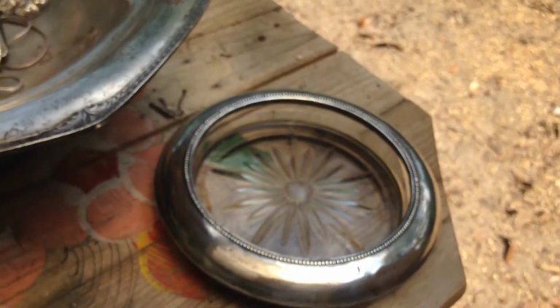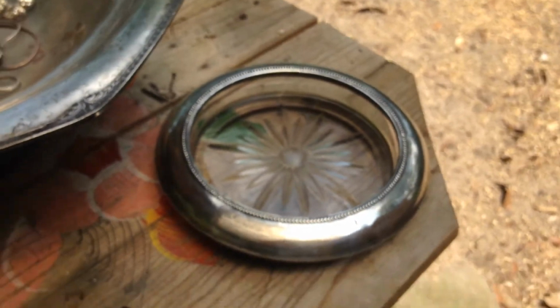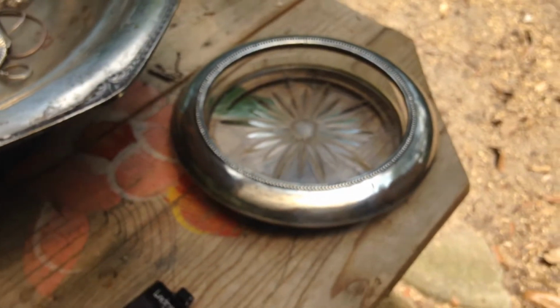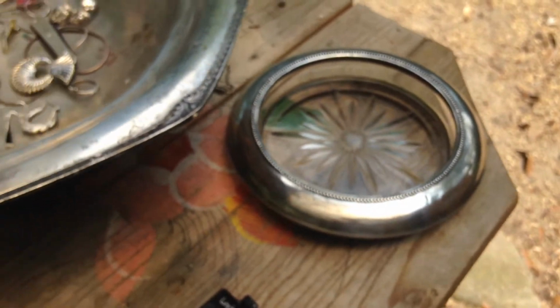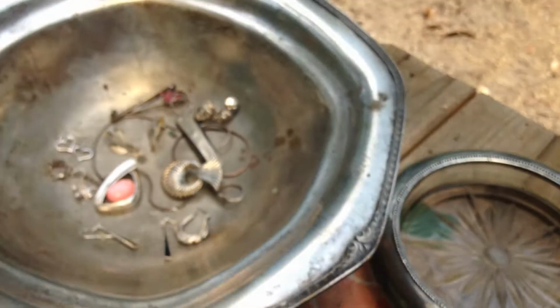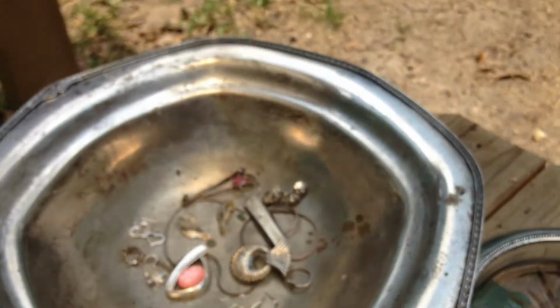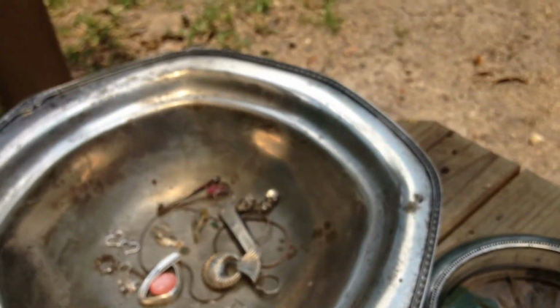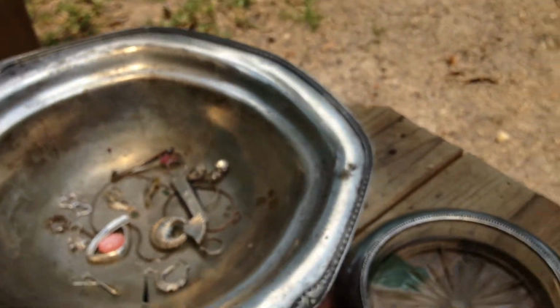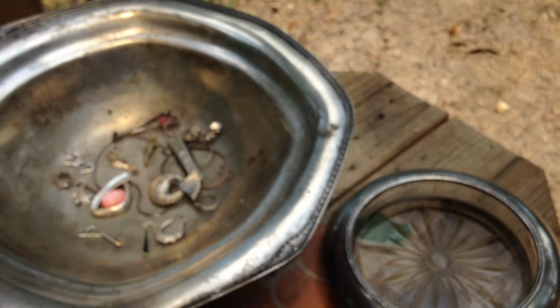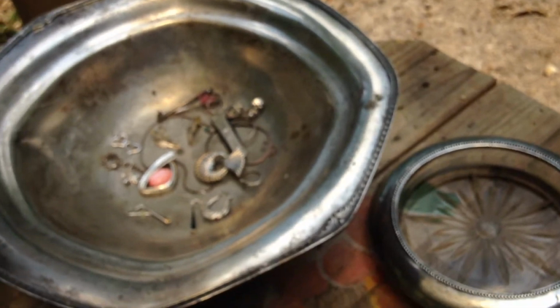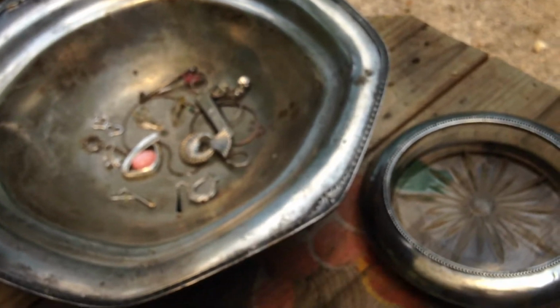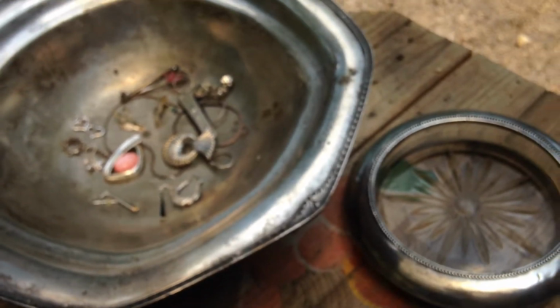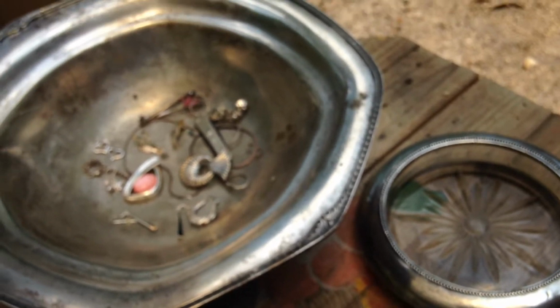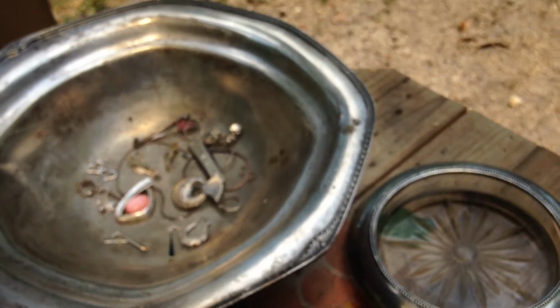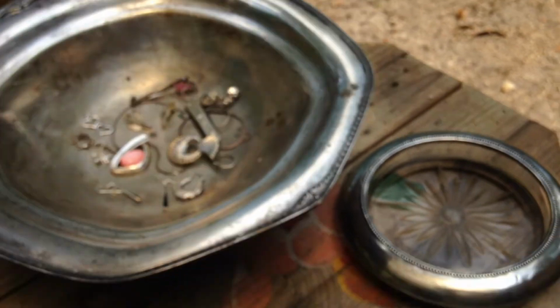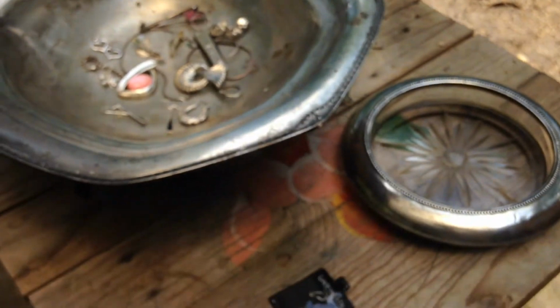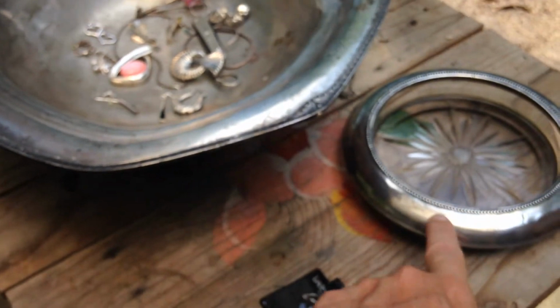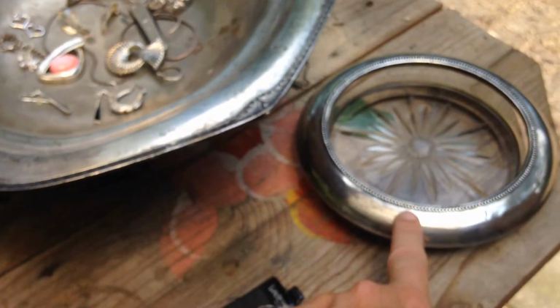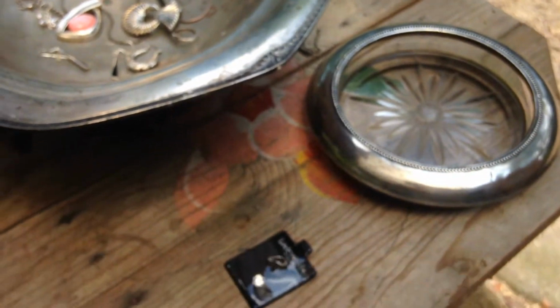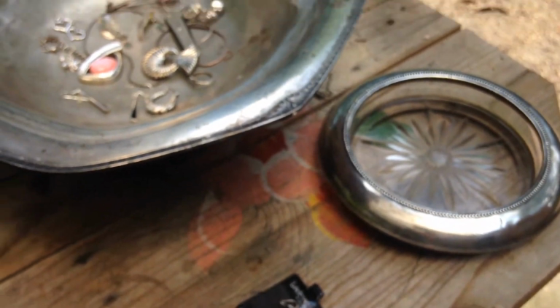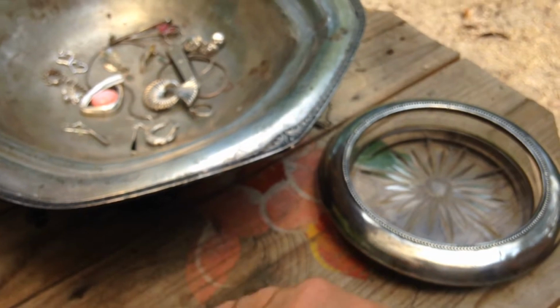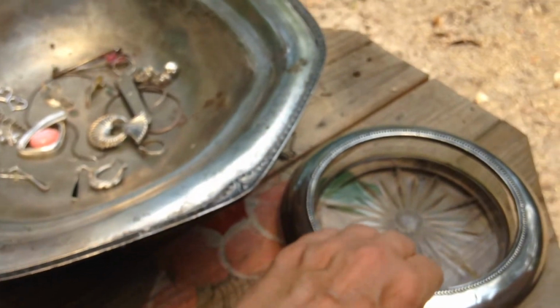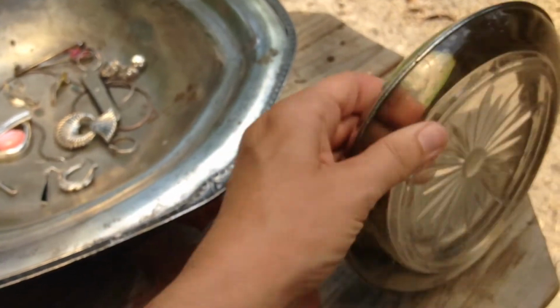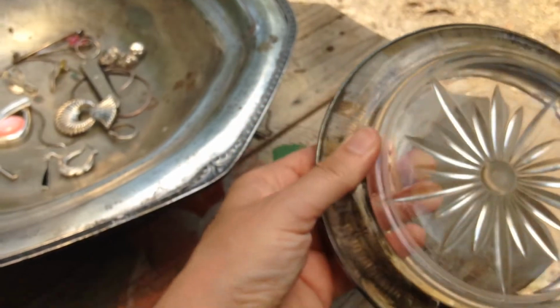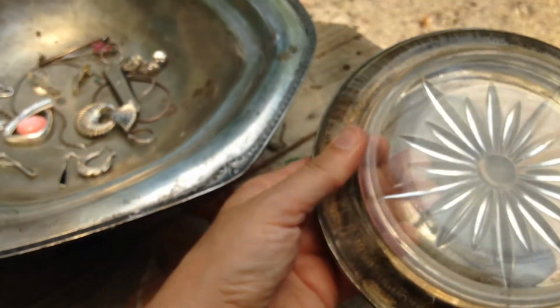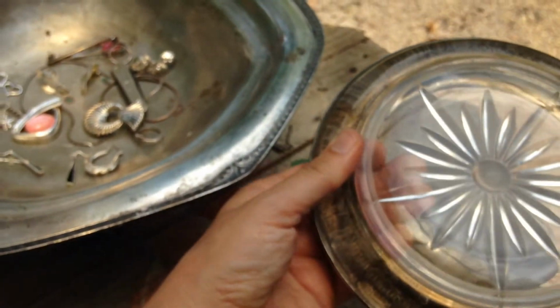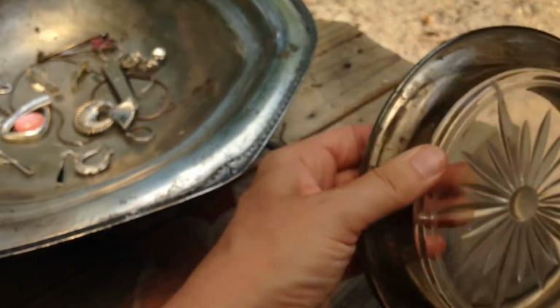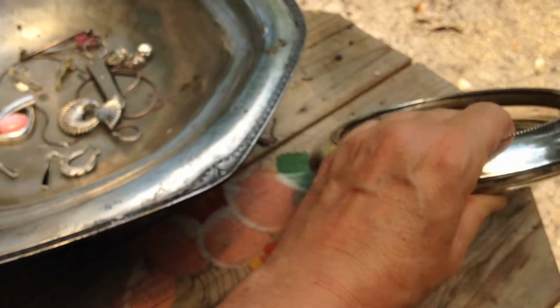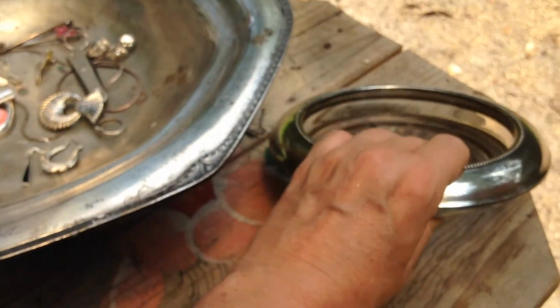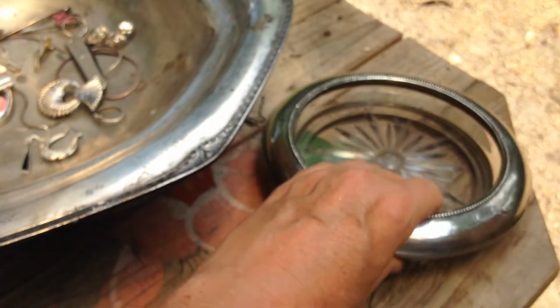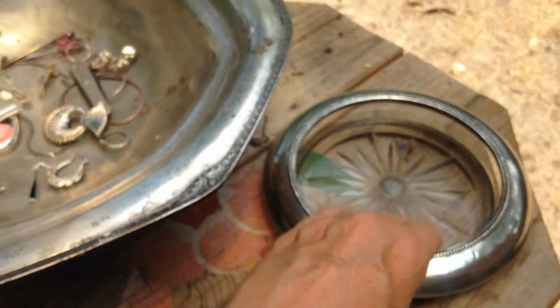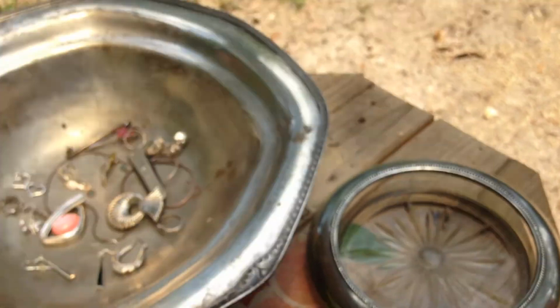So I'm going to have to look that up. I believe that brings the silver count to 16 now, with this piece obviously having the most silver and a lot of glass.